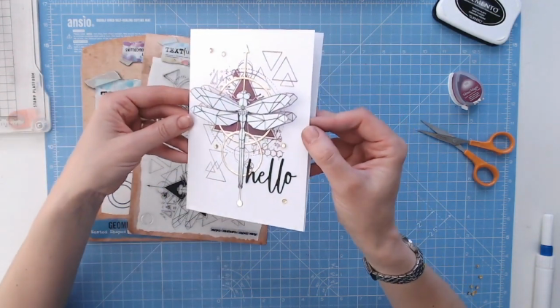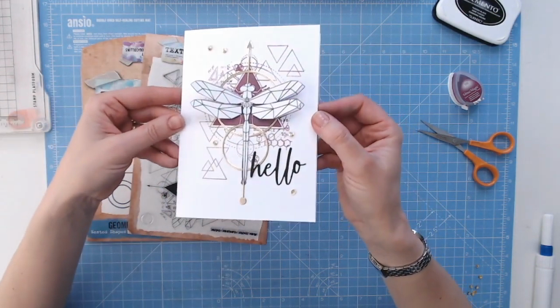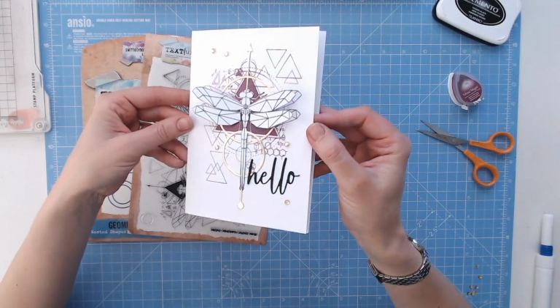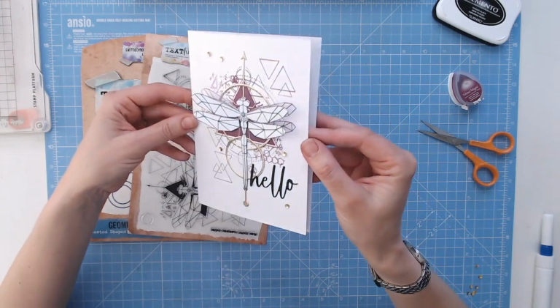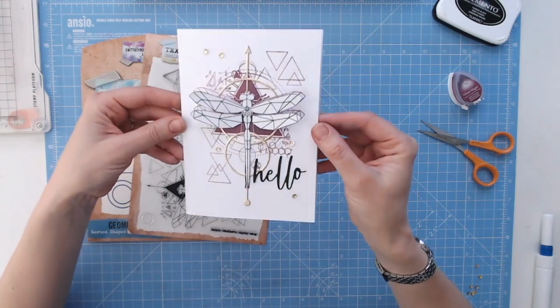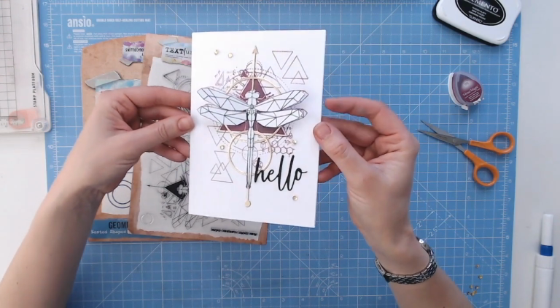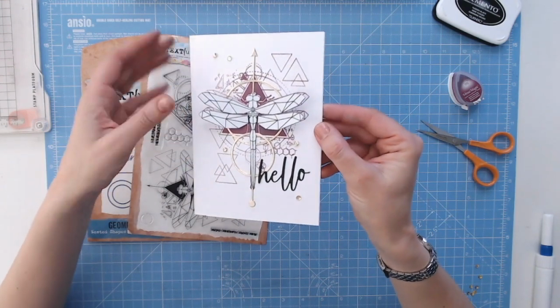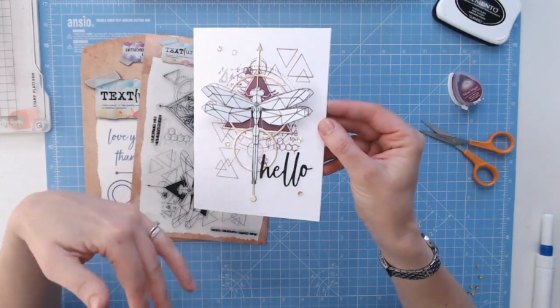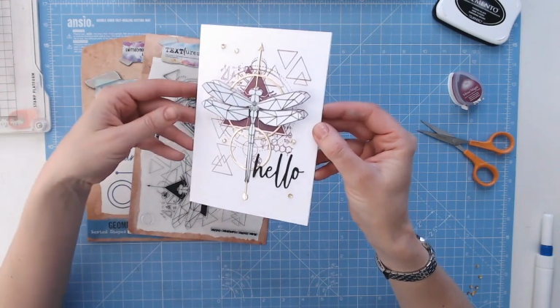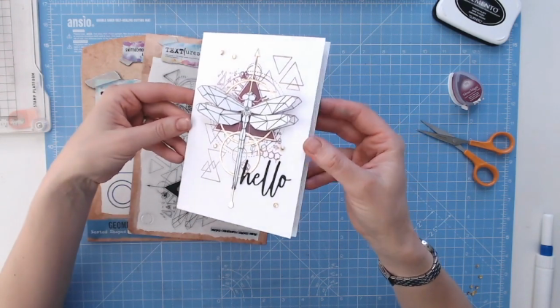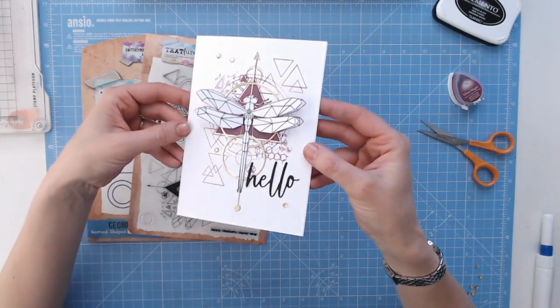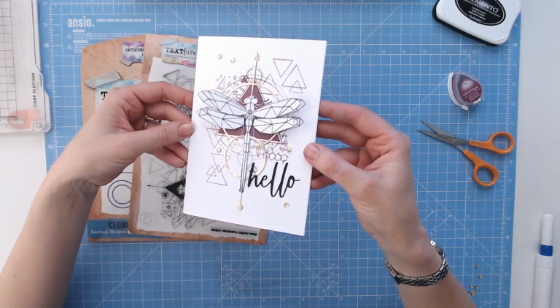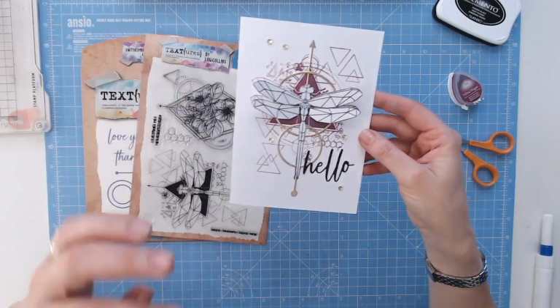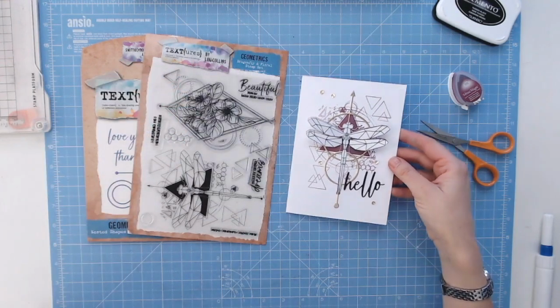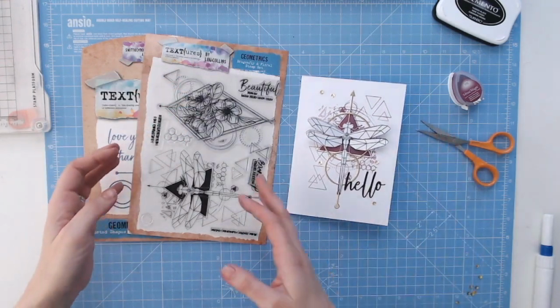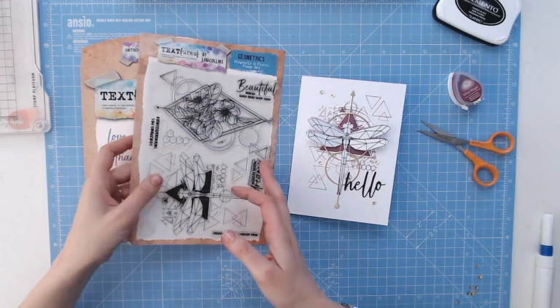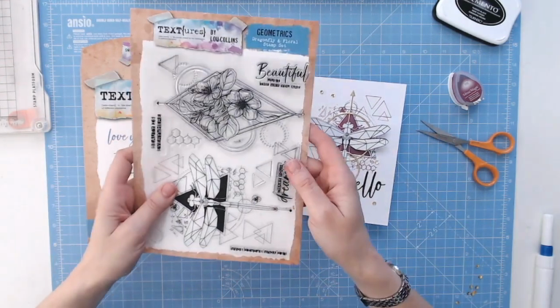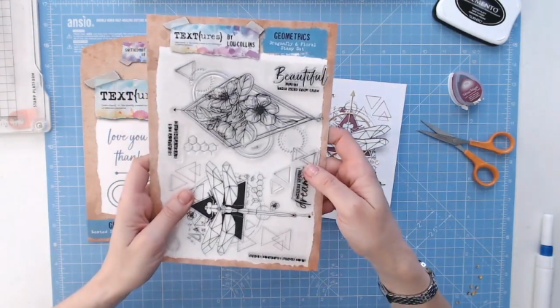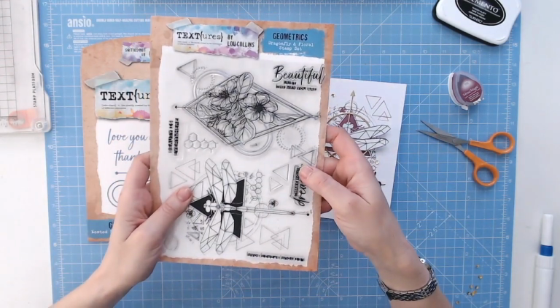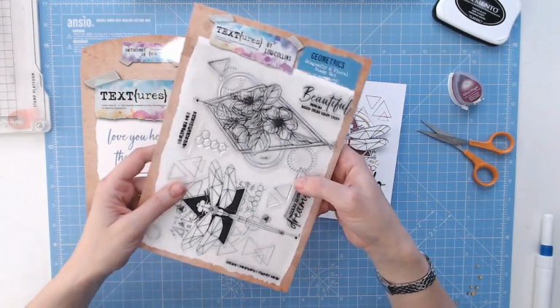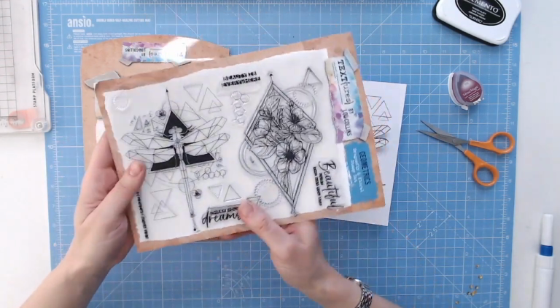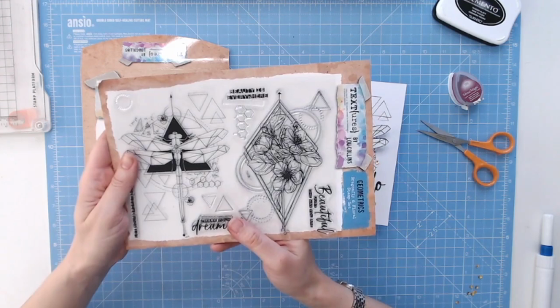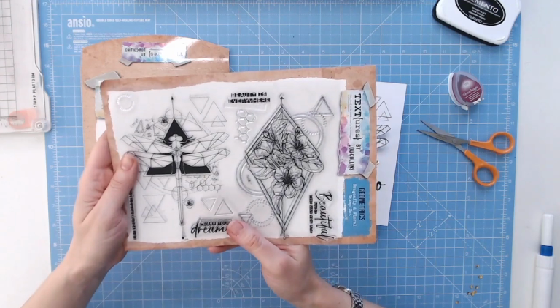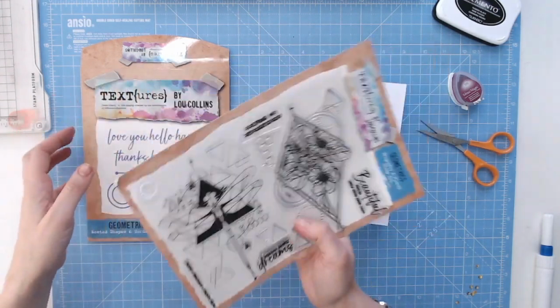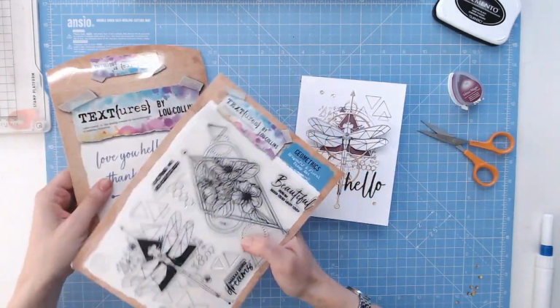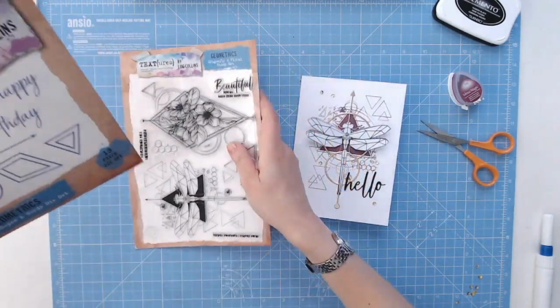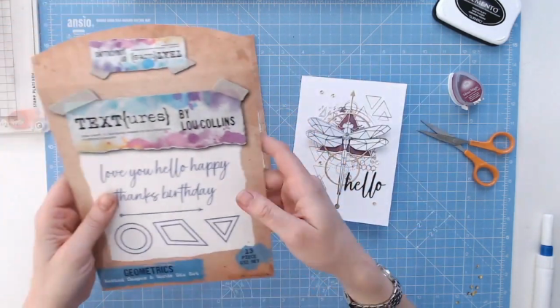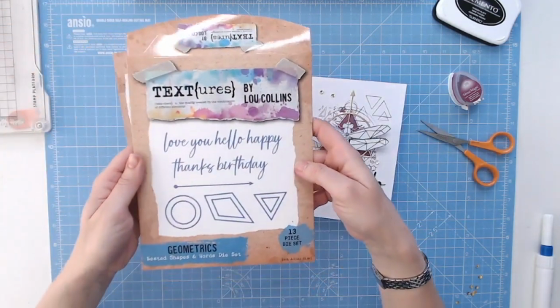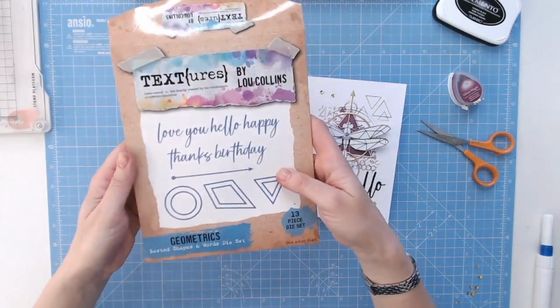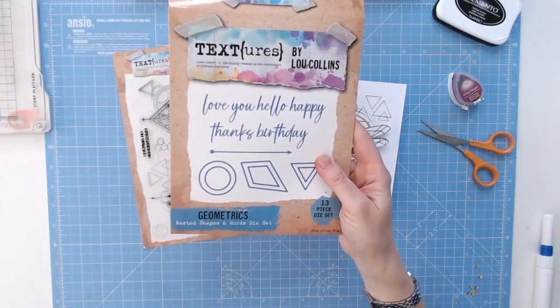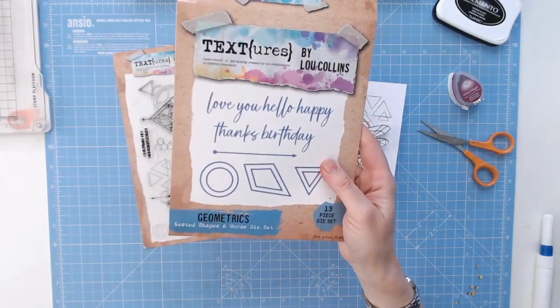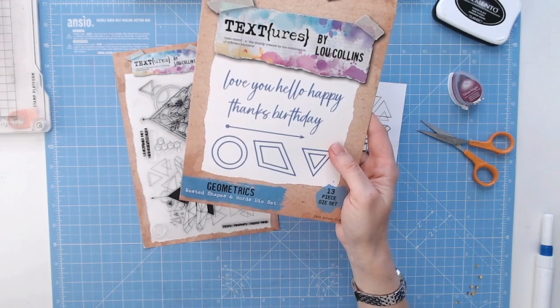Let's just capture that gold under there — how beautiful is that? You can do that in any colour you like and you could batch make these as well. So that is the Dragonfly and Floral stamp set from the Geometrics range, and that is also the Nested Words die set.